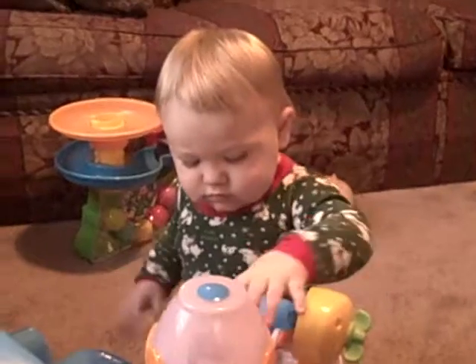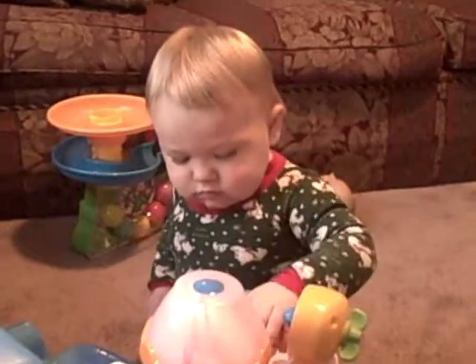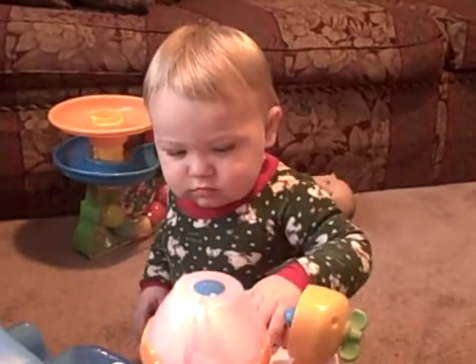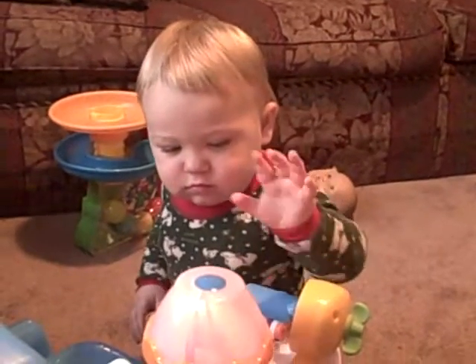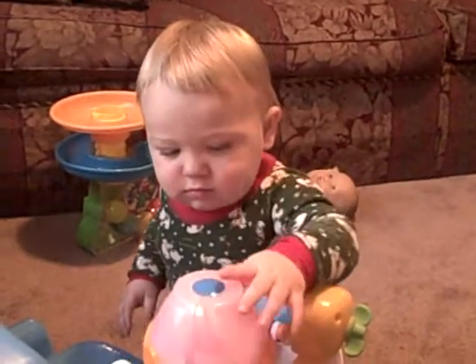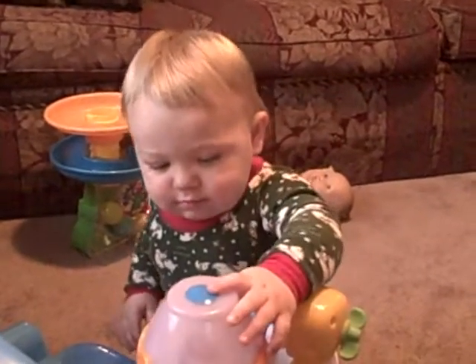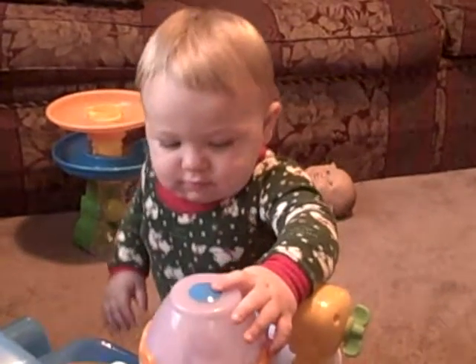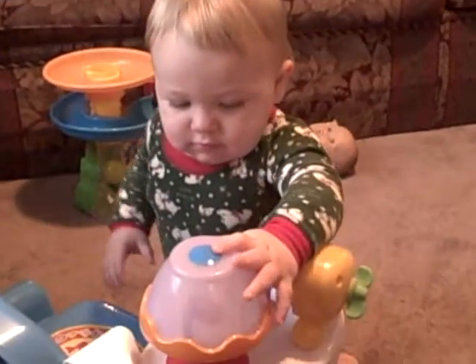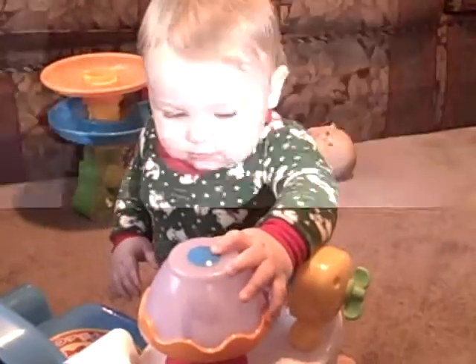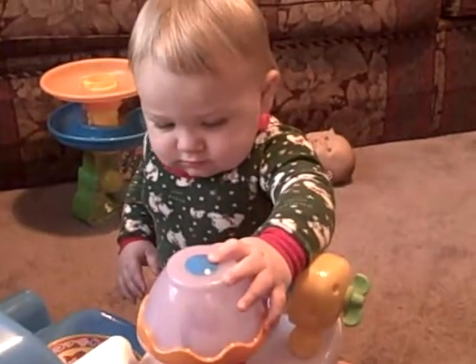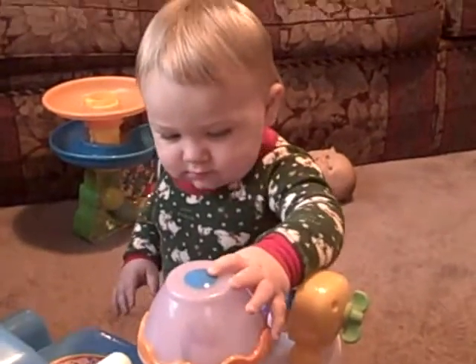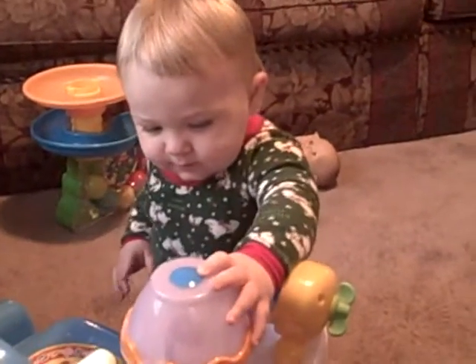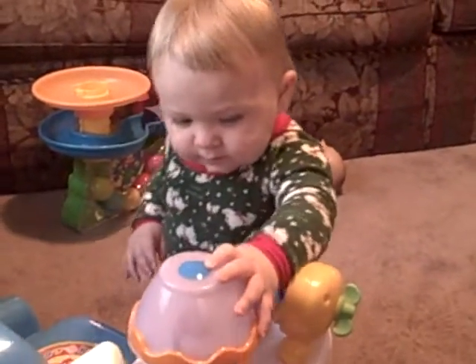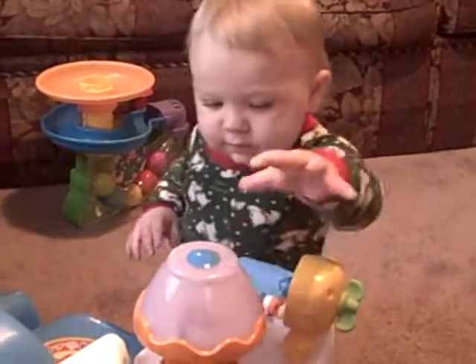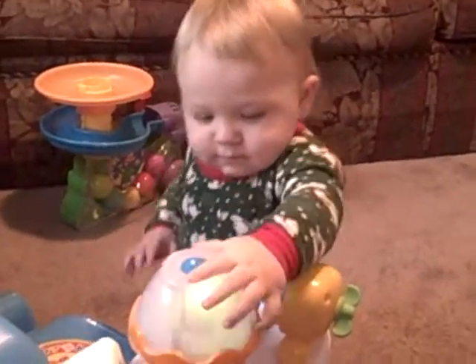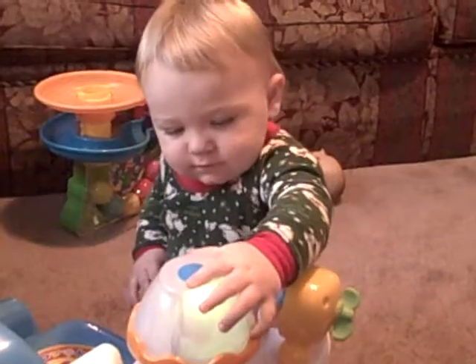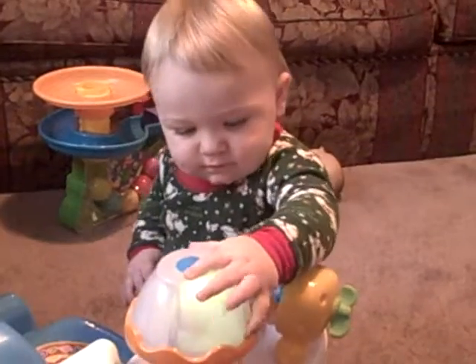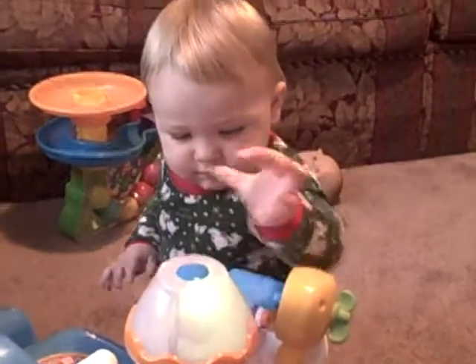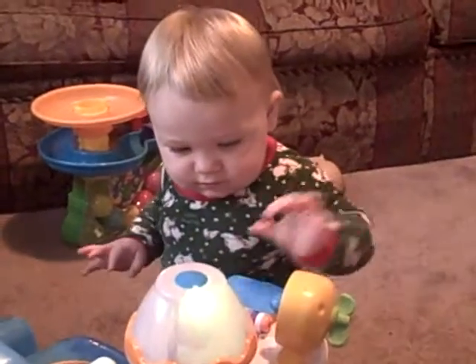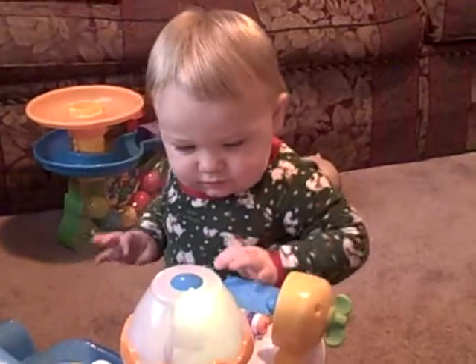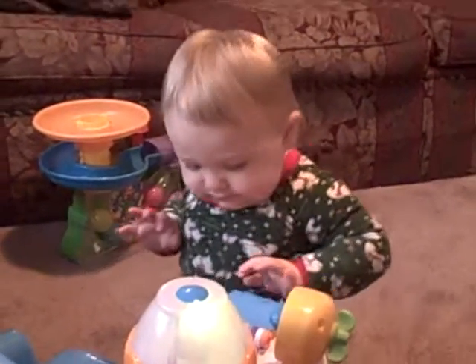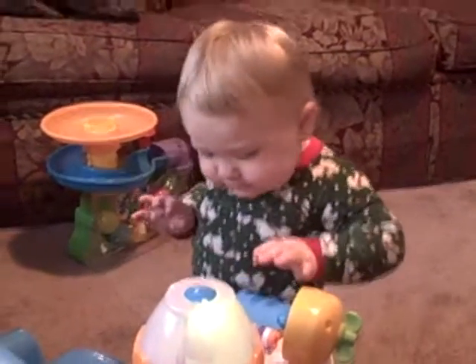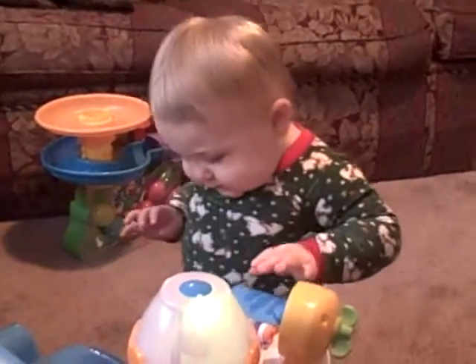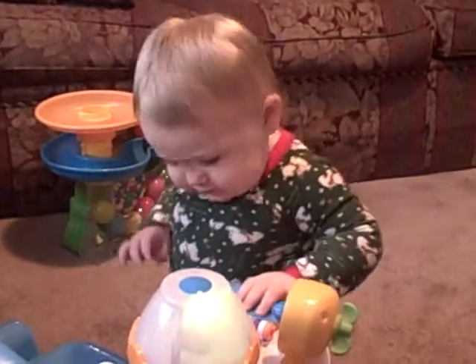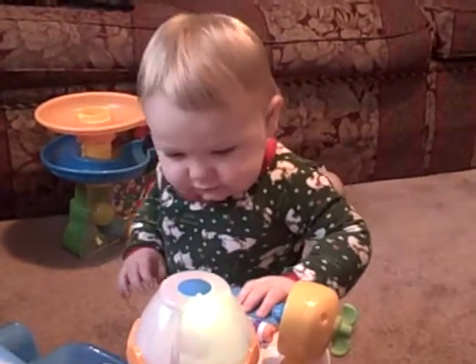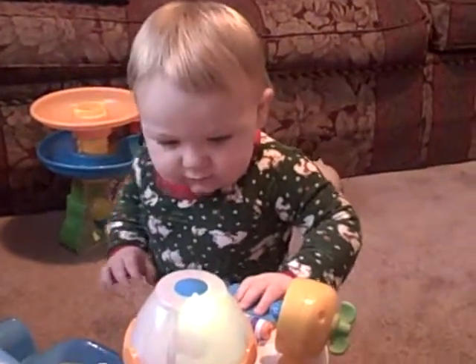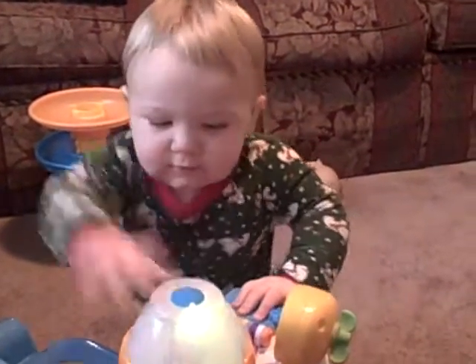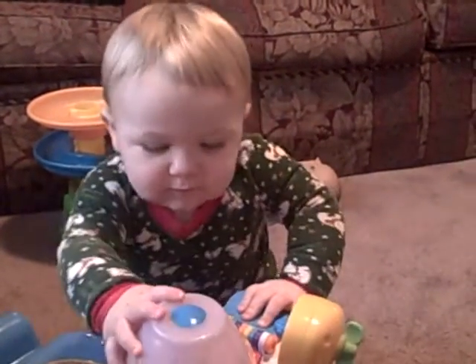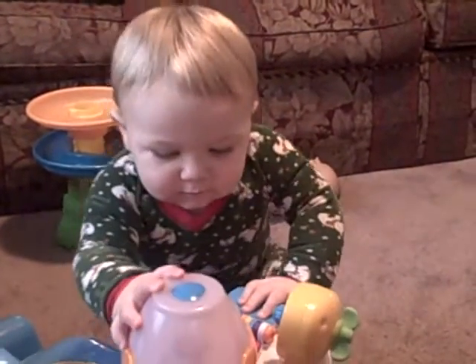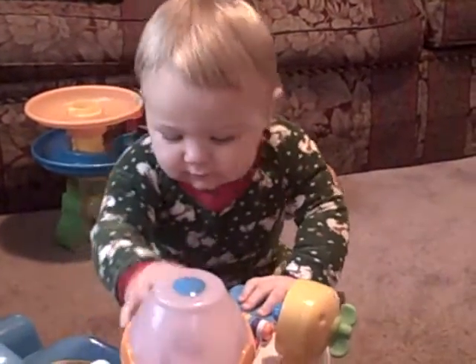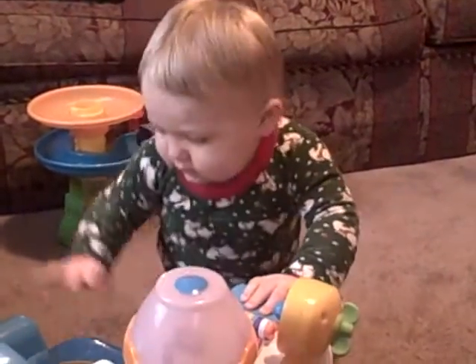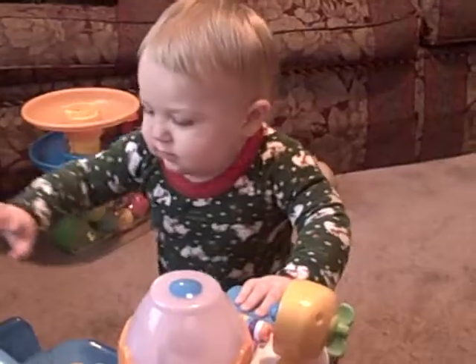The red light is off. The green light is on. The light is off.